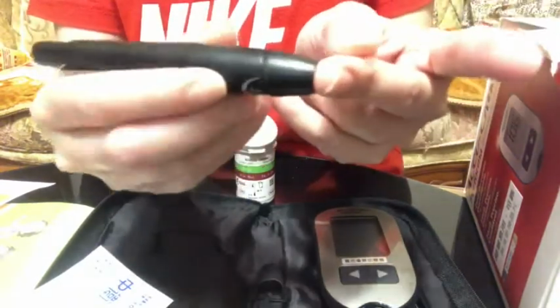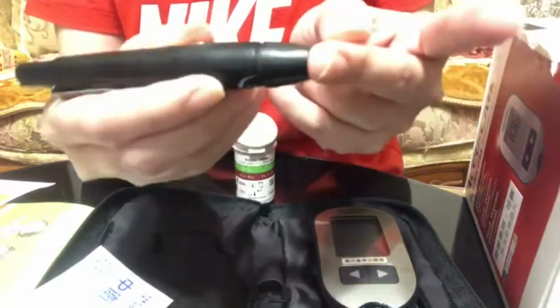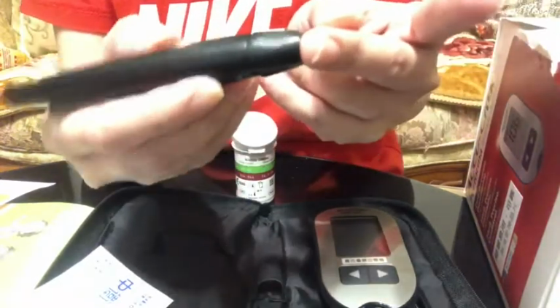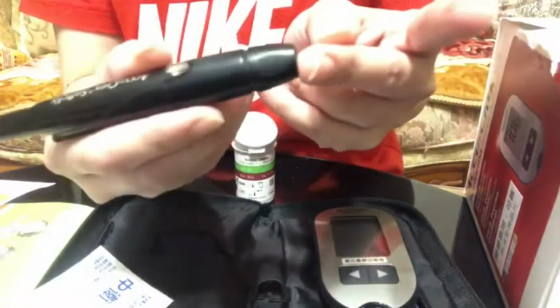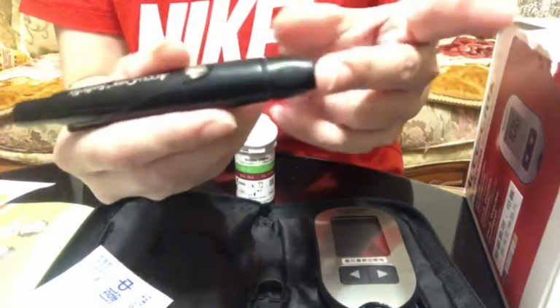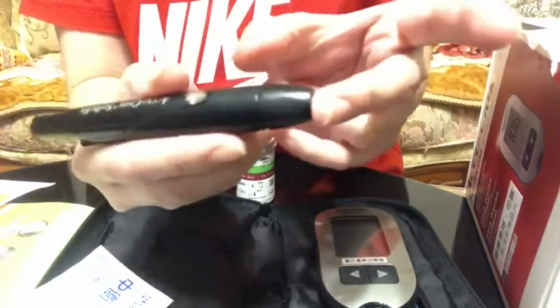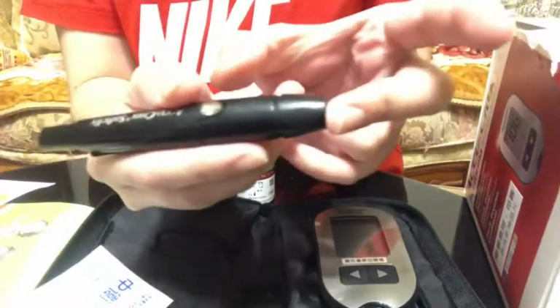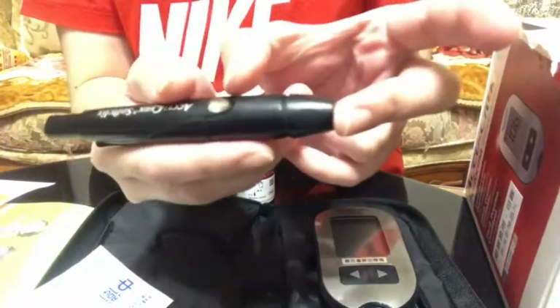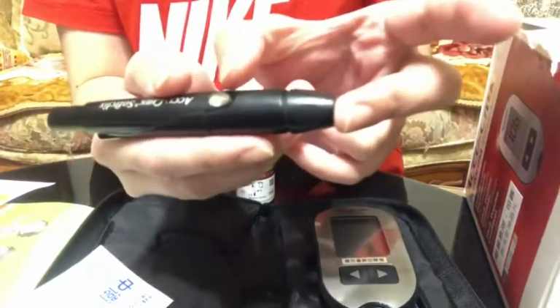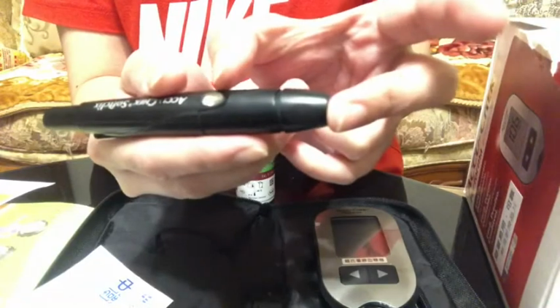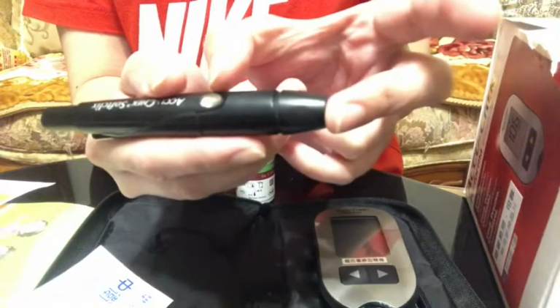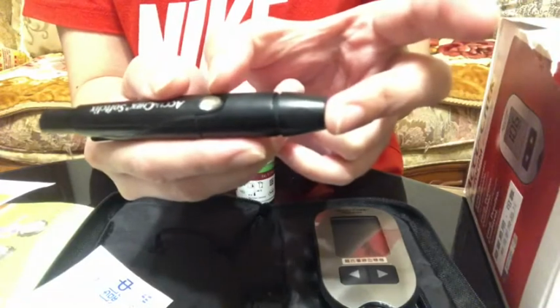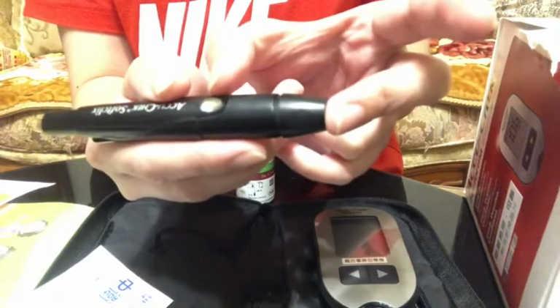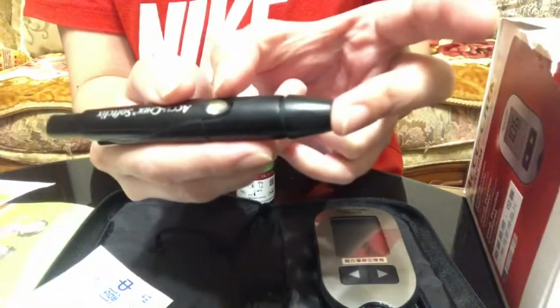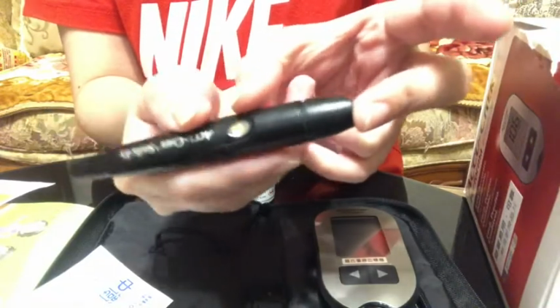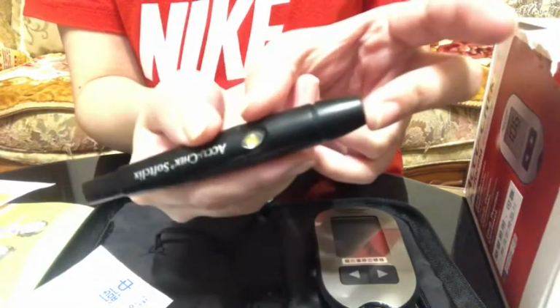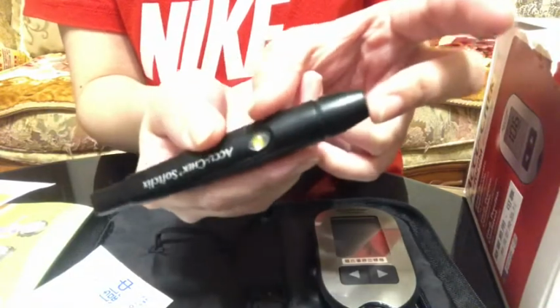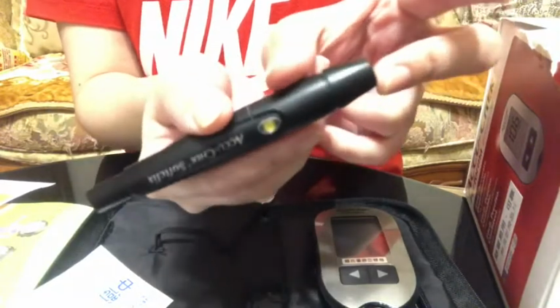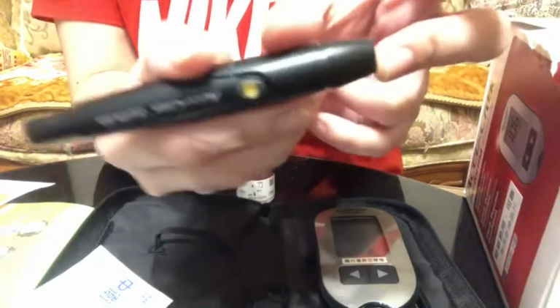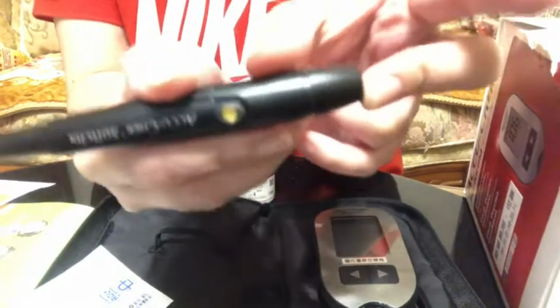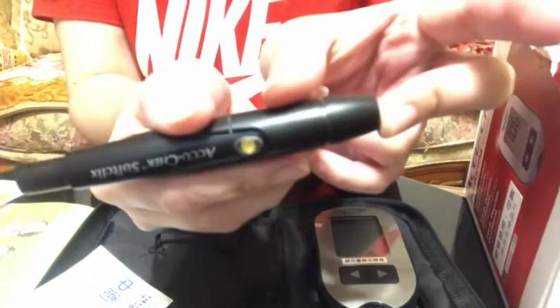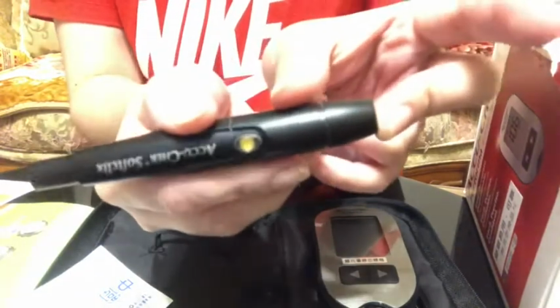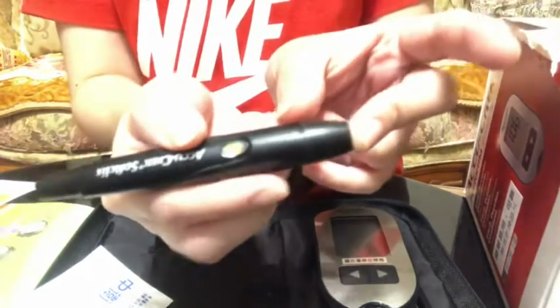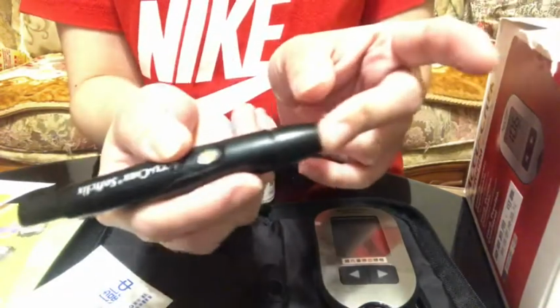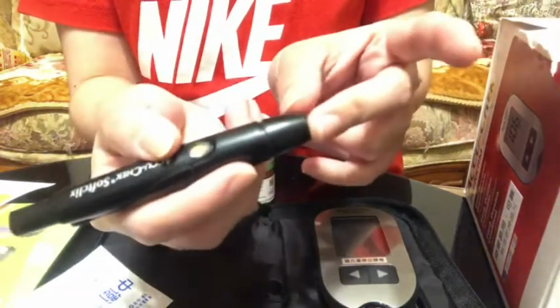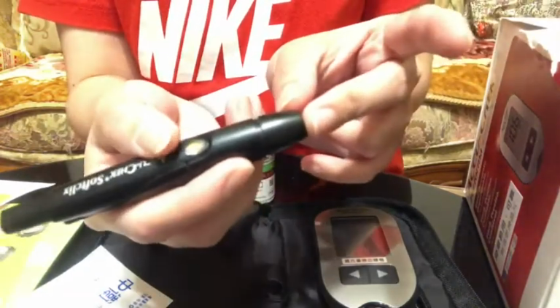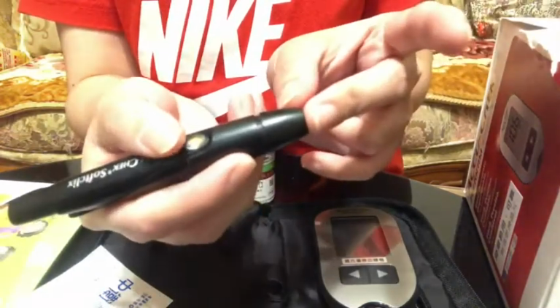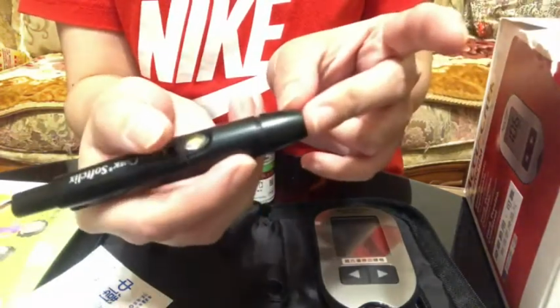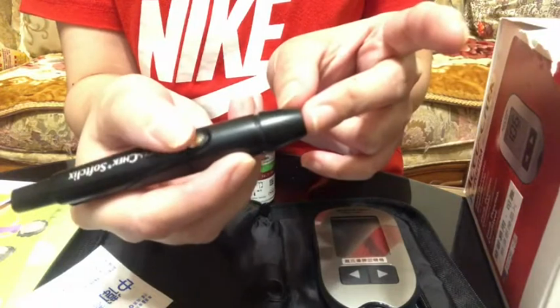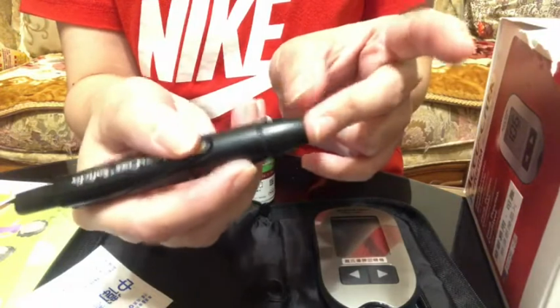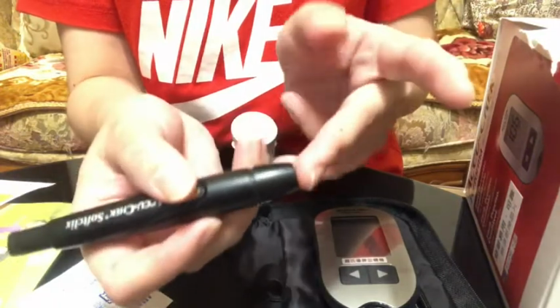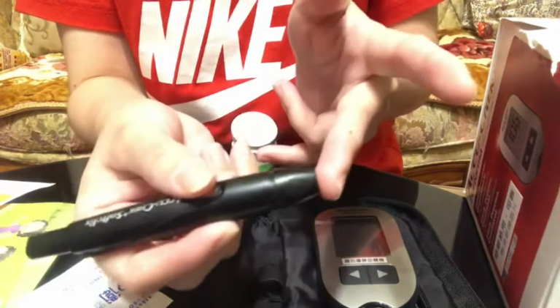This yellow button means the device is ready to use. Just press this yellow button.